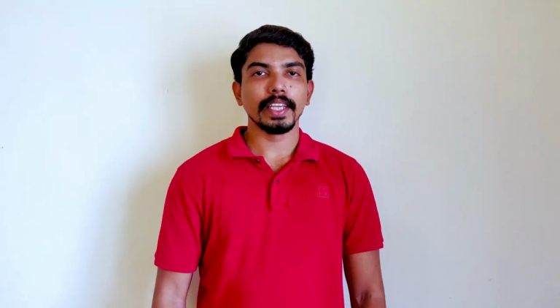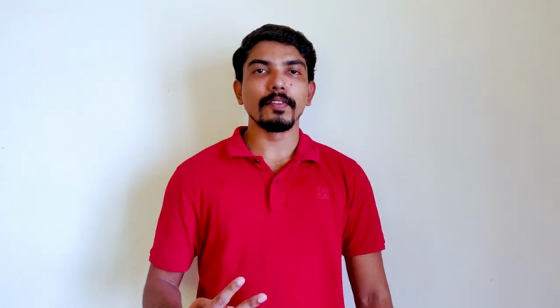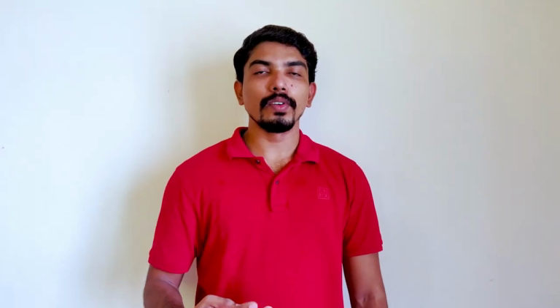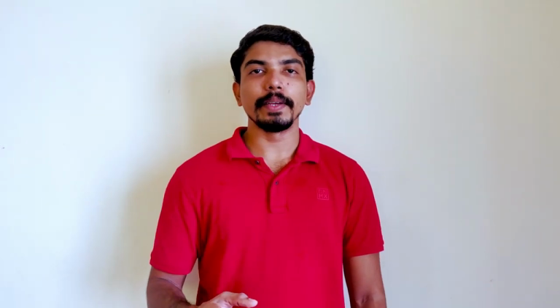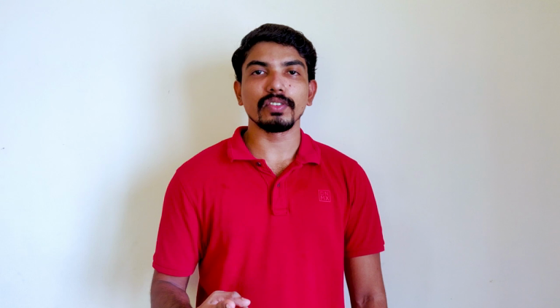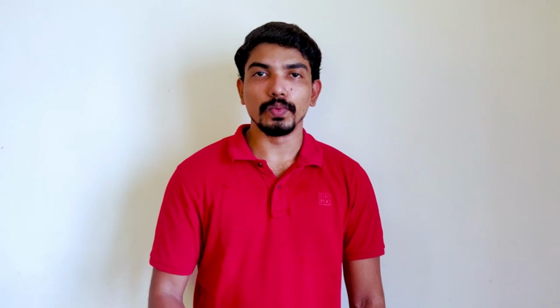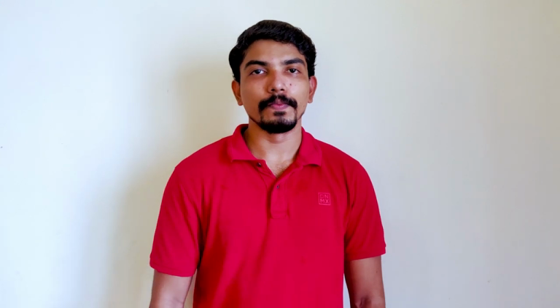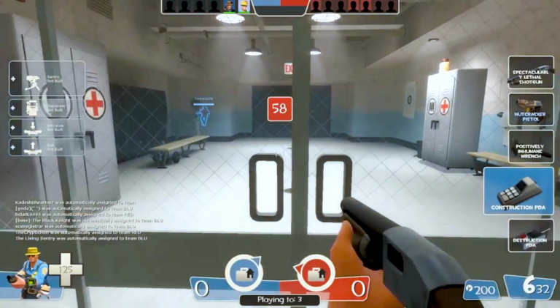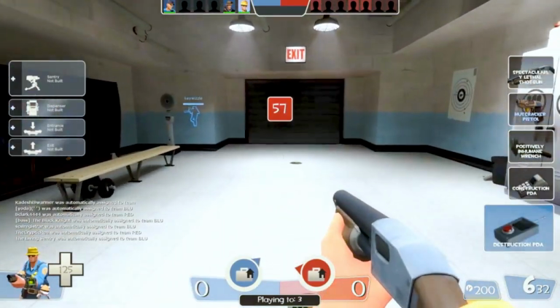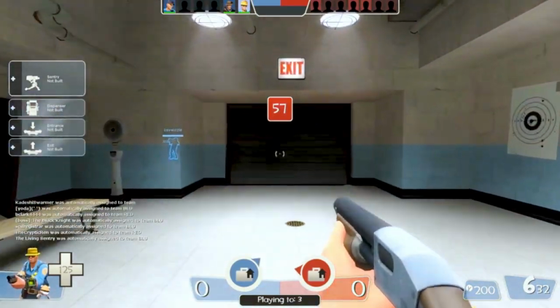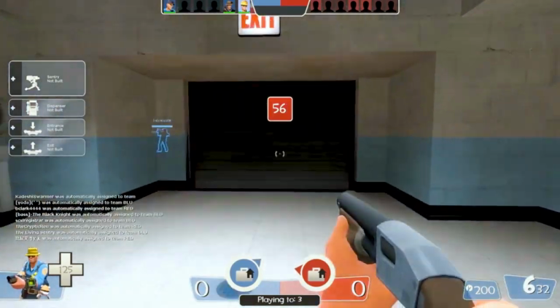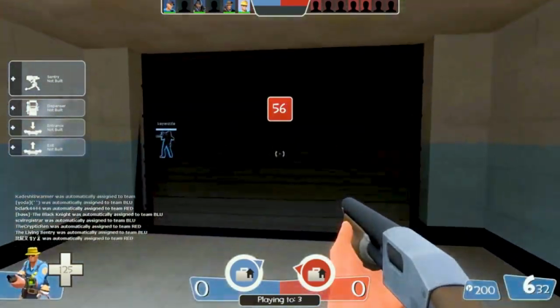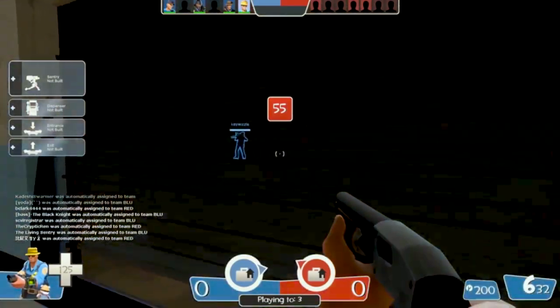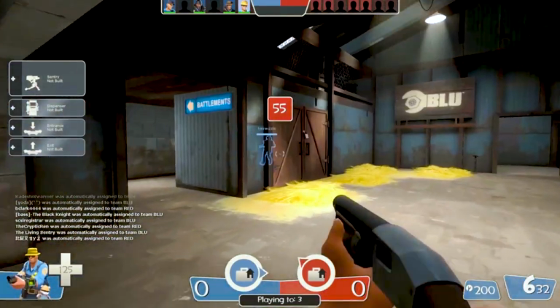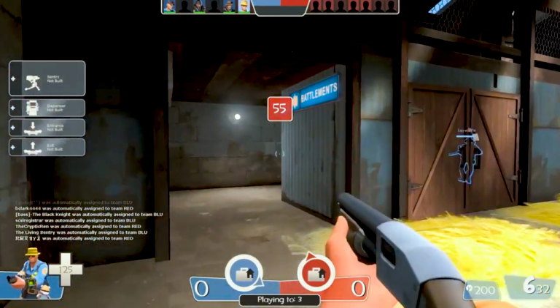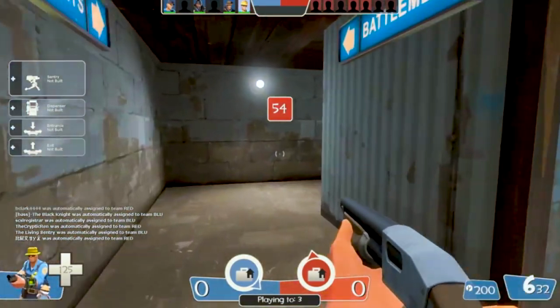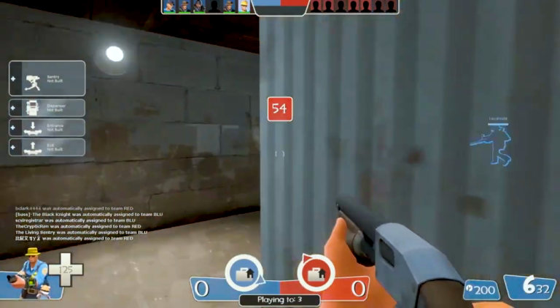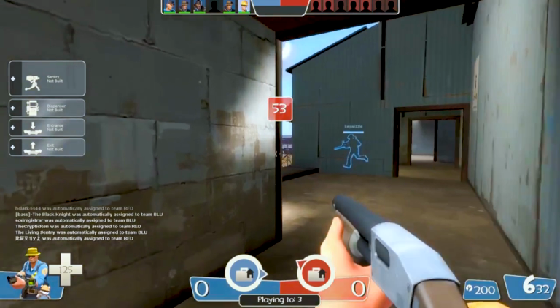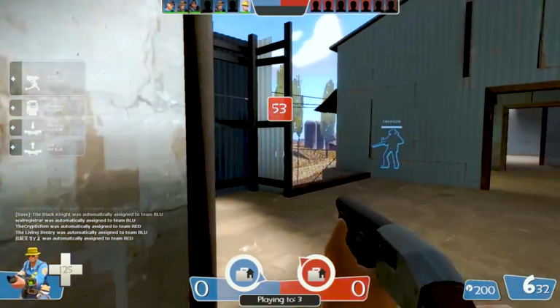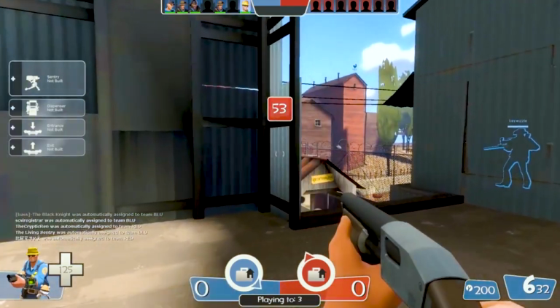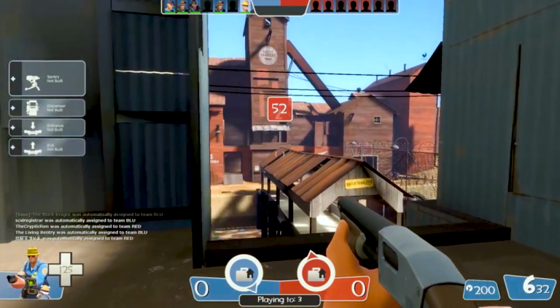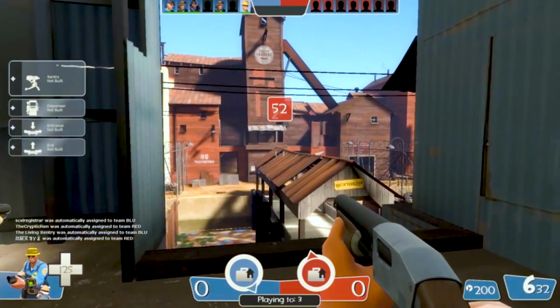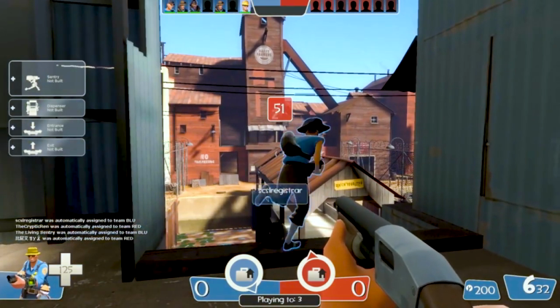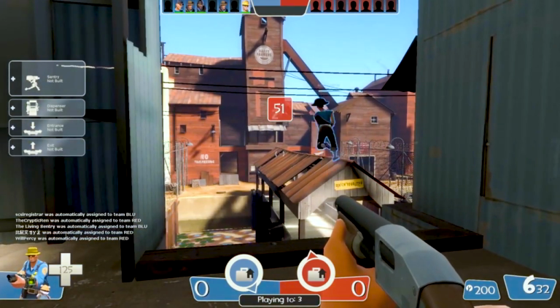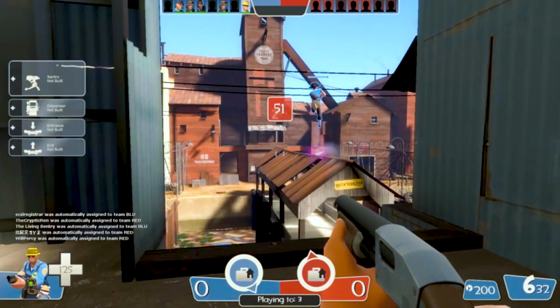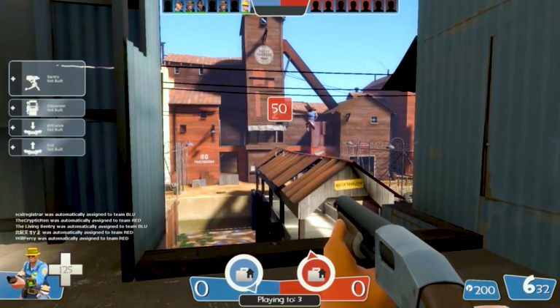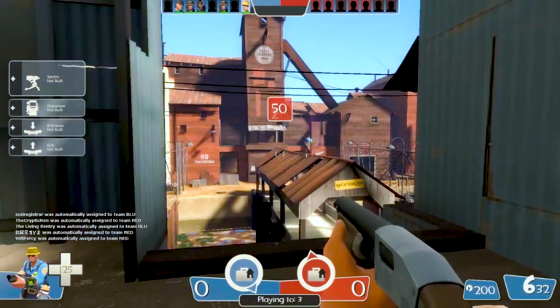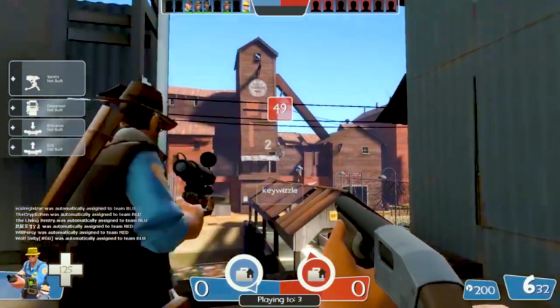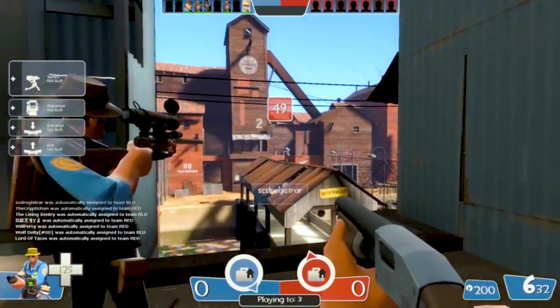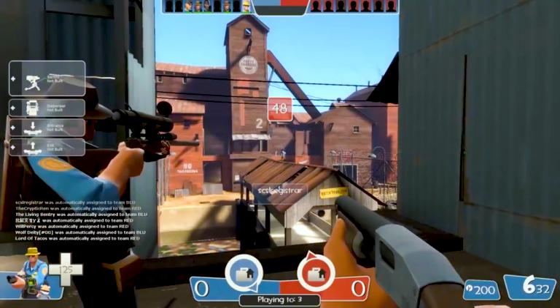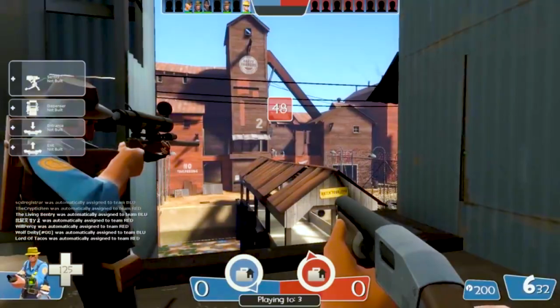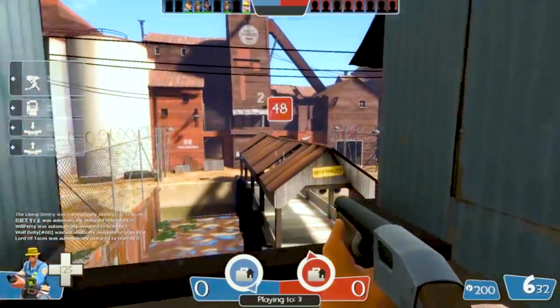Game number 4: Team Fortress 2. If you are a fan of class-based PvP online matches with unique weapons and gear, this game can be your paradise. With a decent community and active servers, one can say that this decade-old game has aged pretty well.